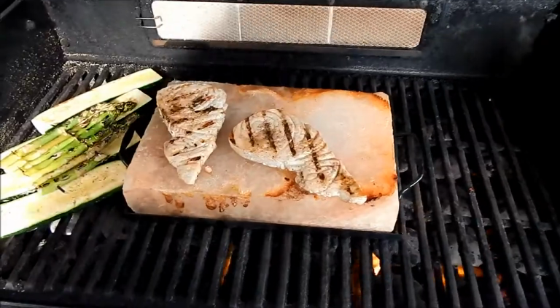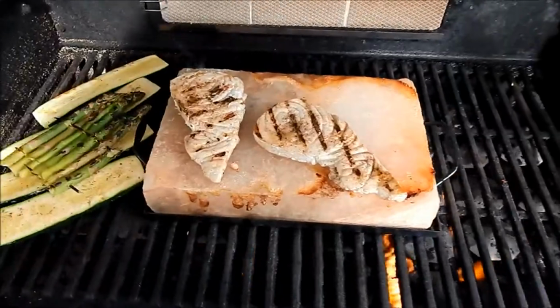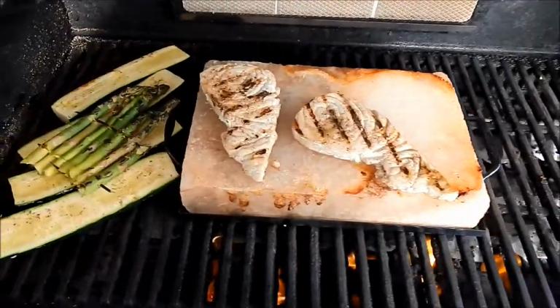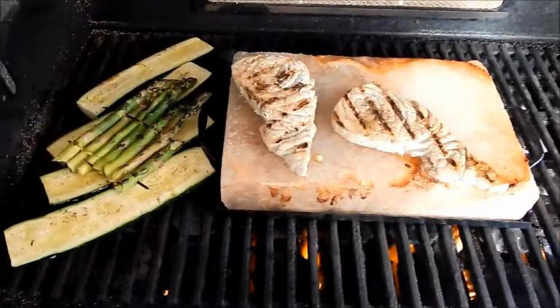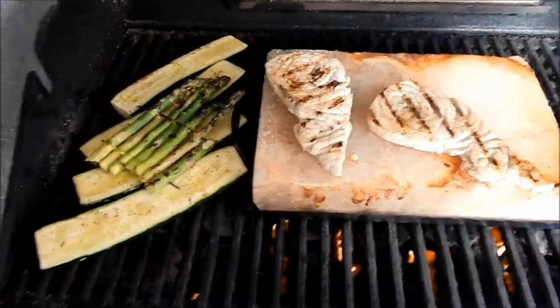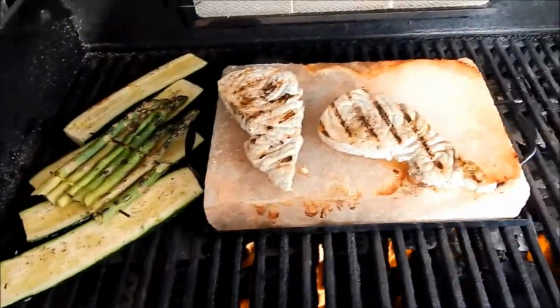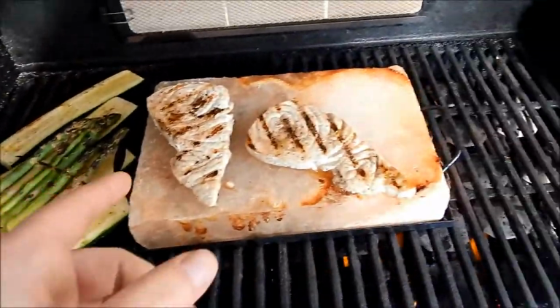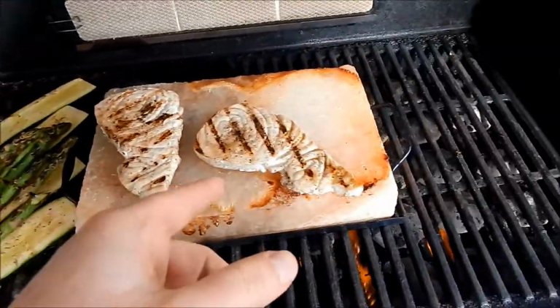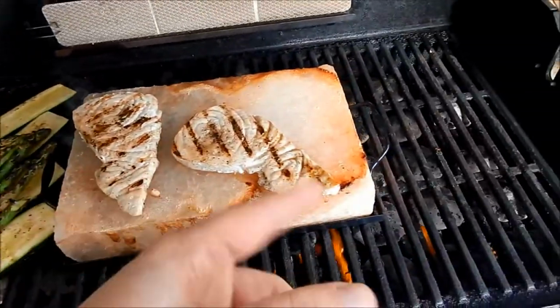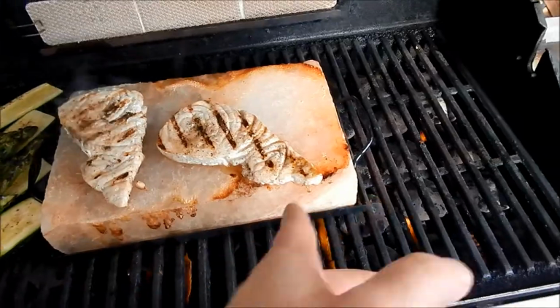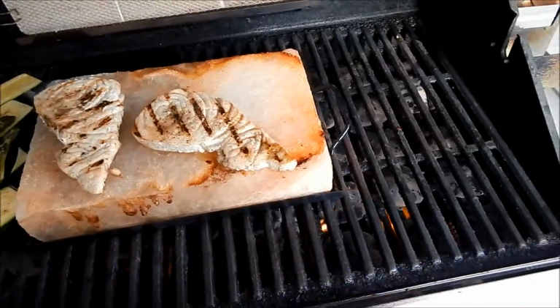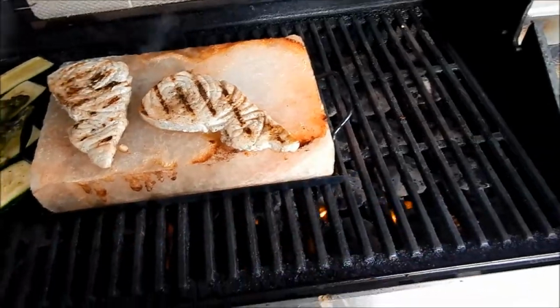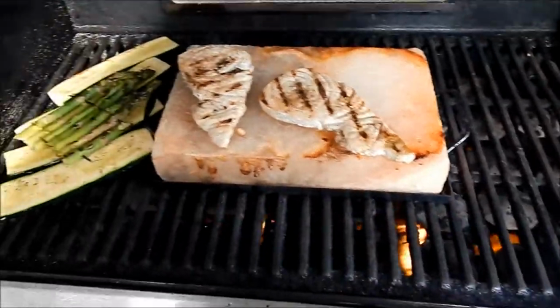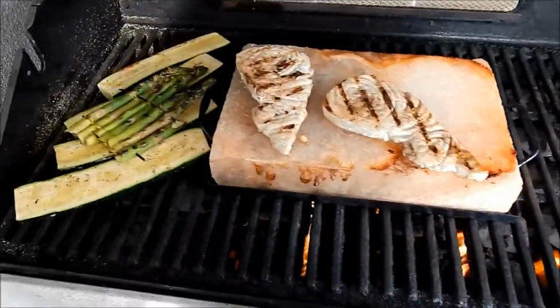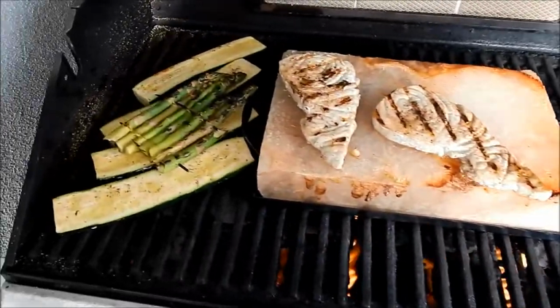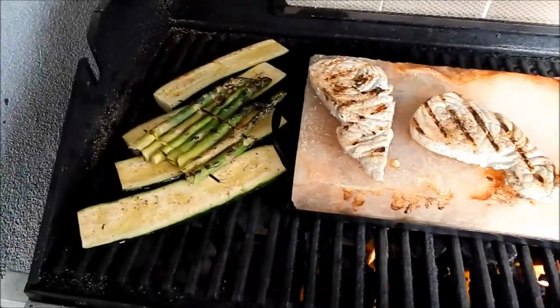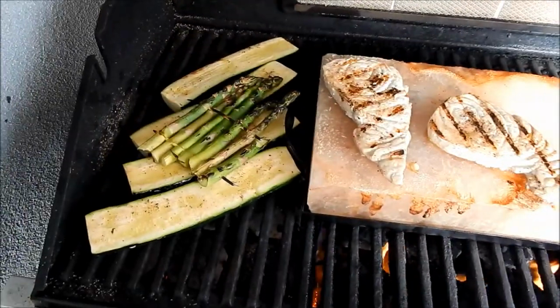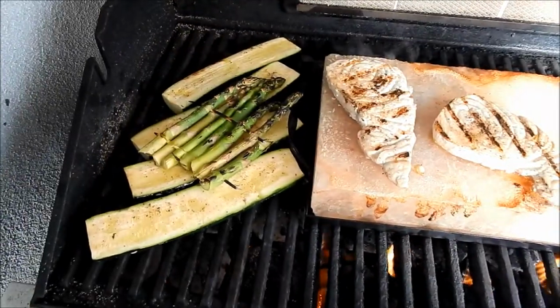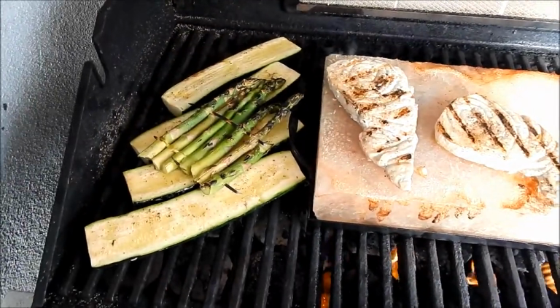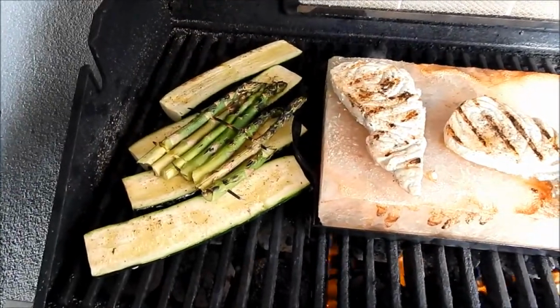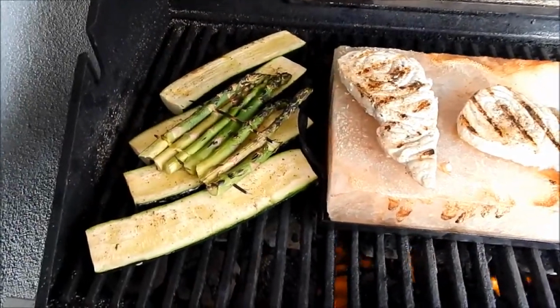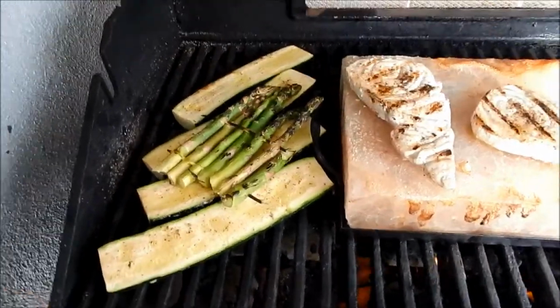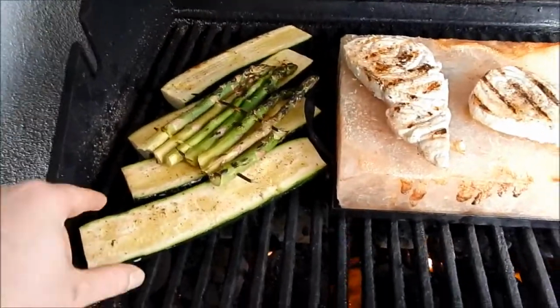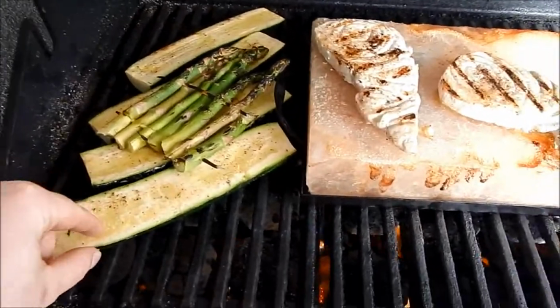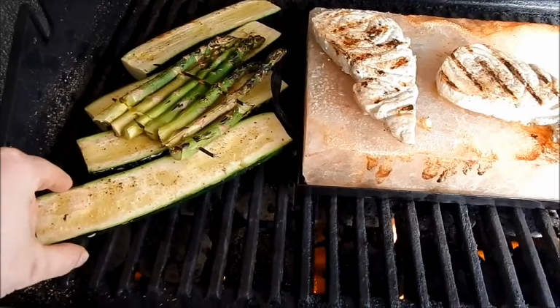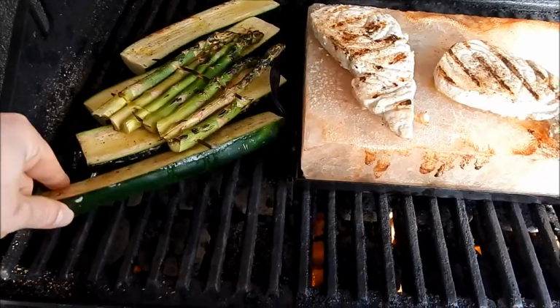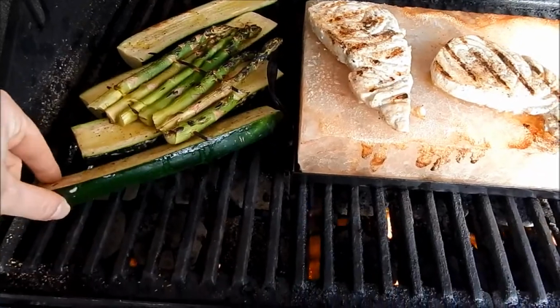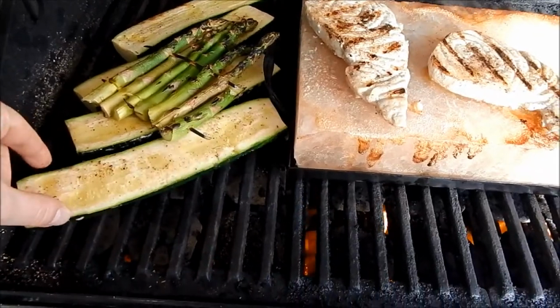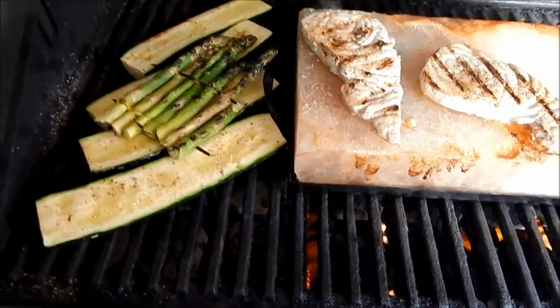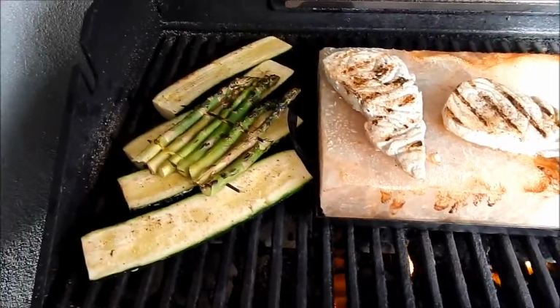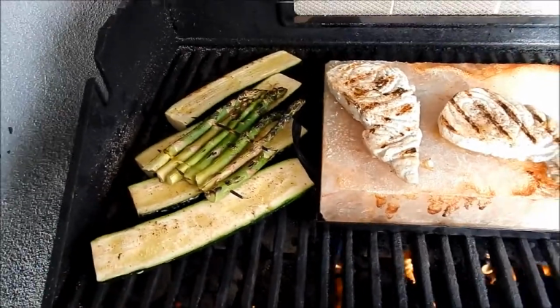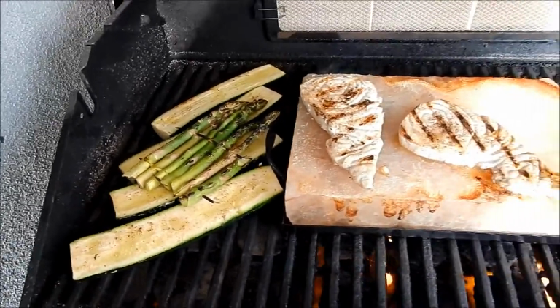Okay, so now we're done. I decided to give them a quick sear just to make some grill marks — it looks great. And I think those squashes are just about done.